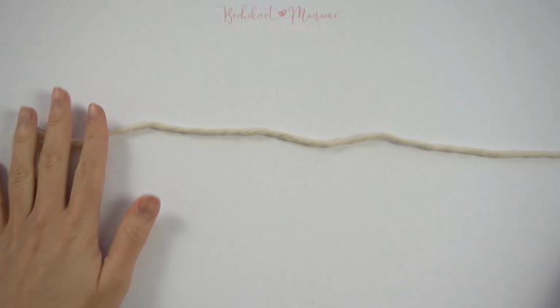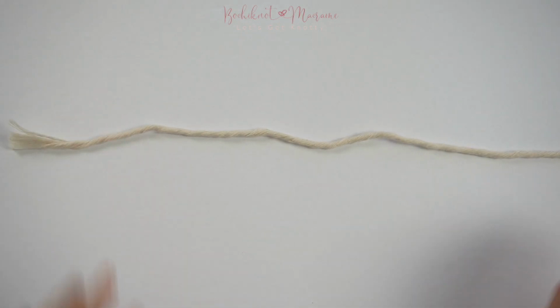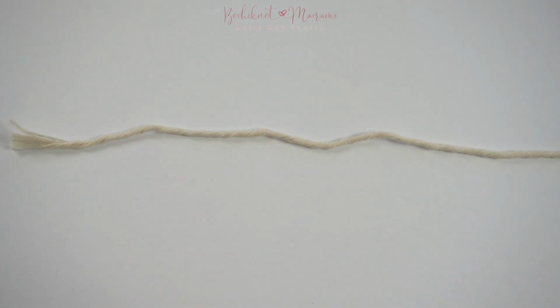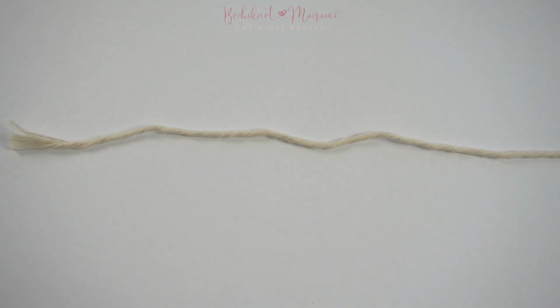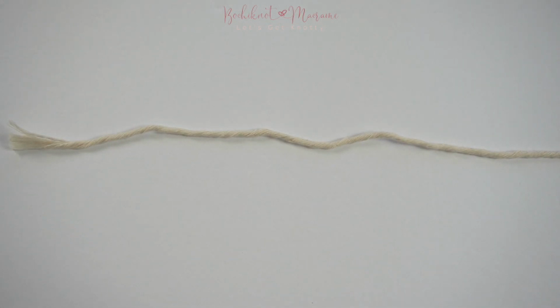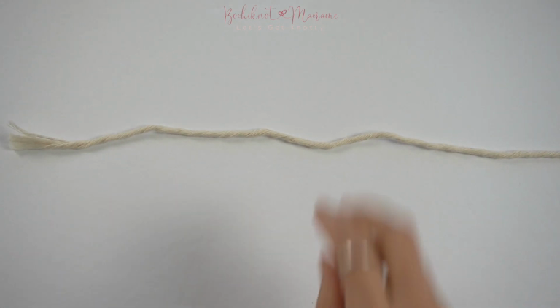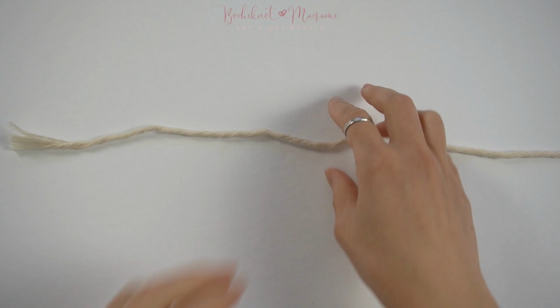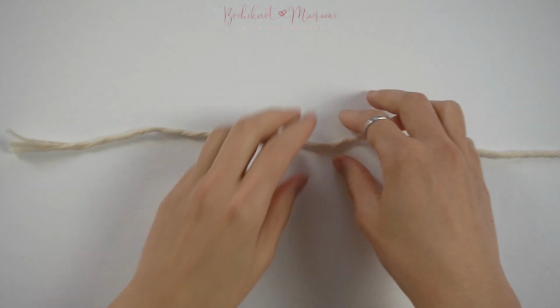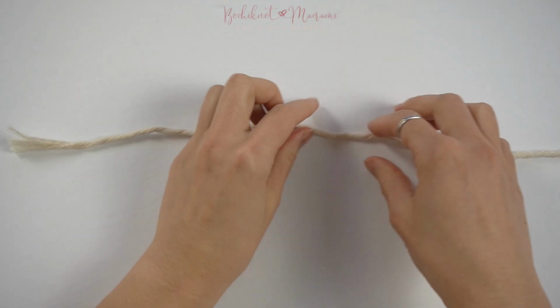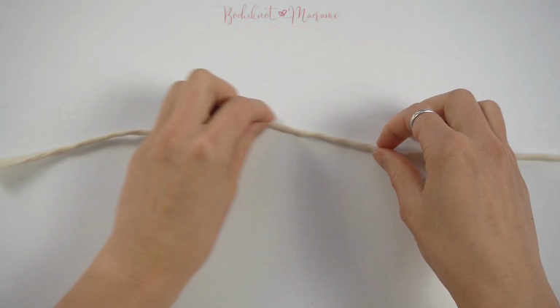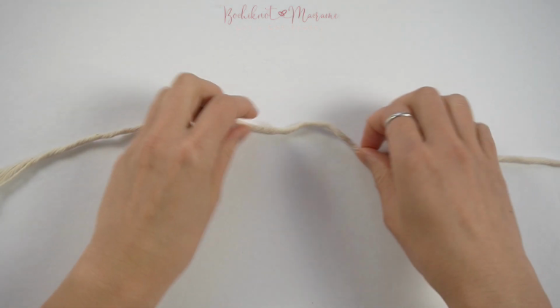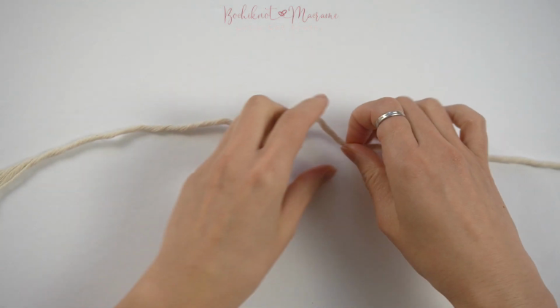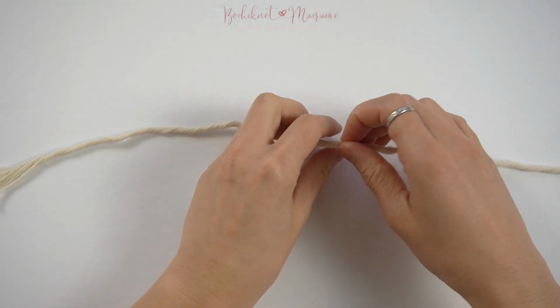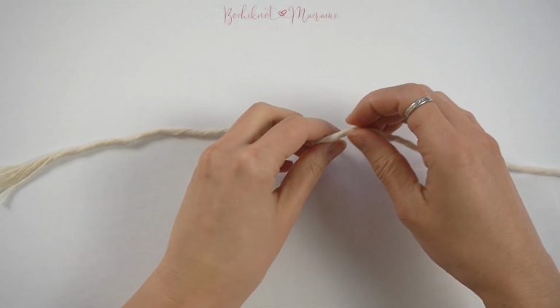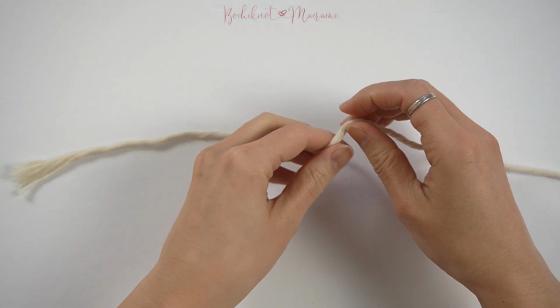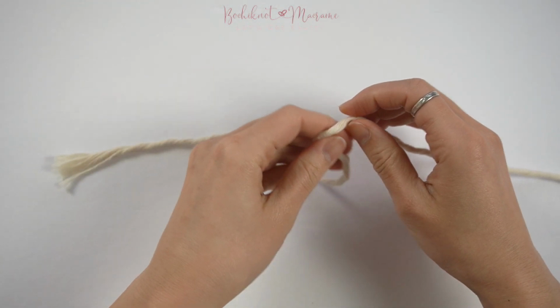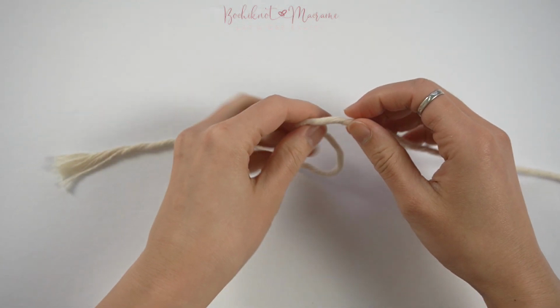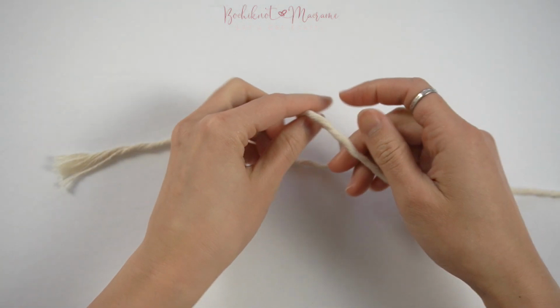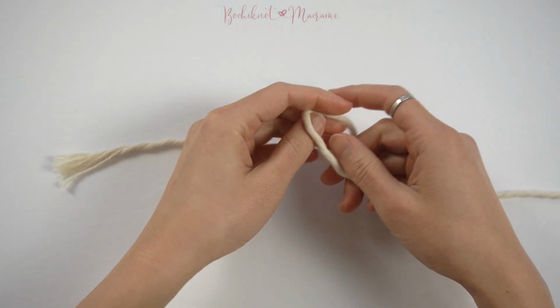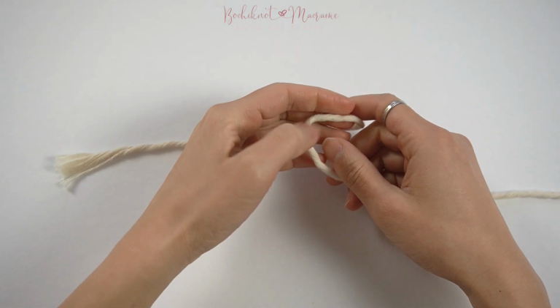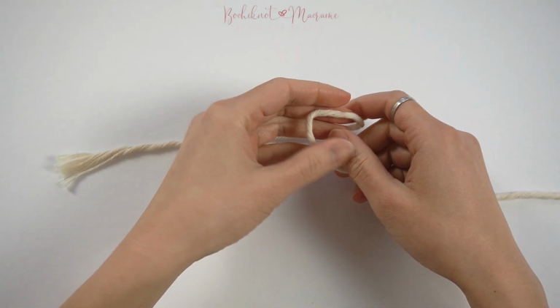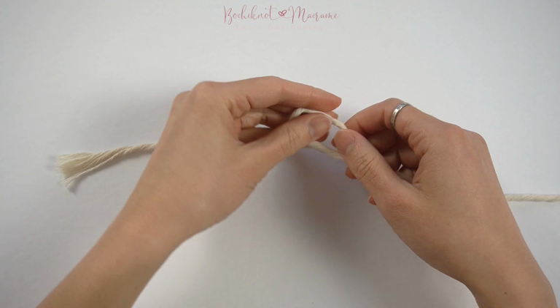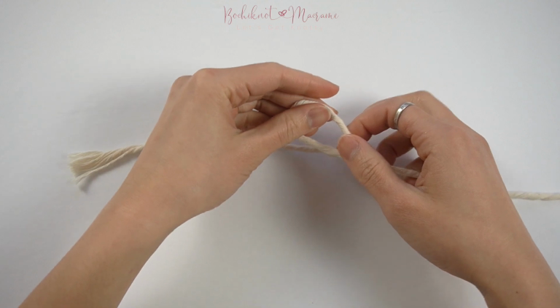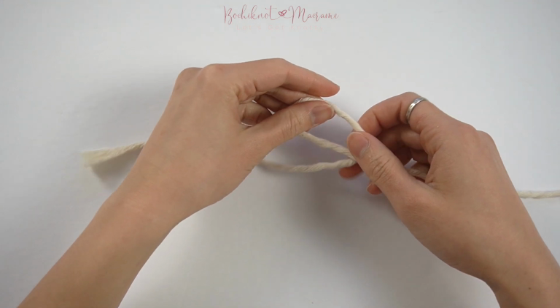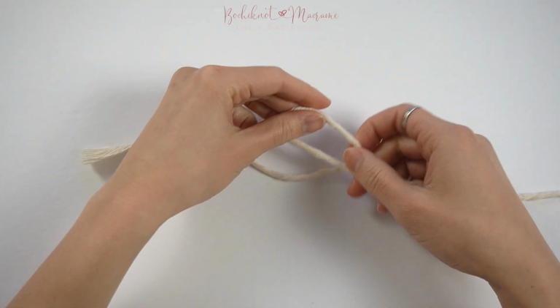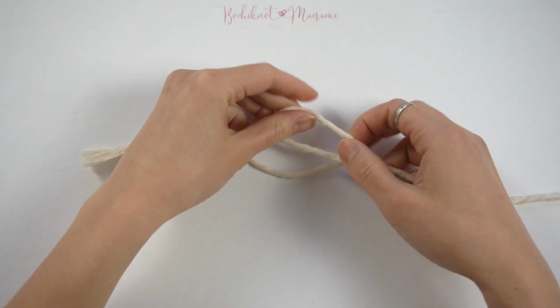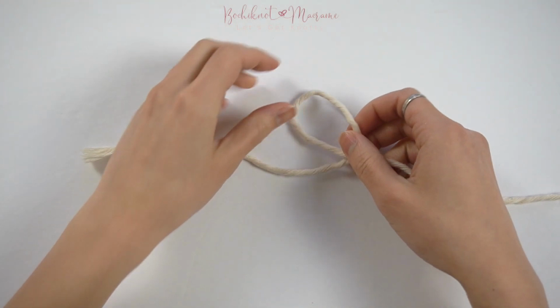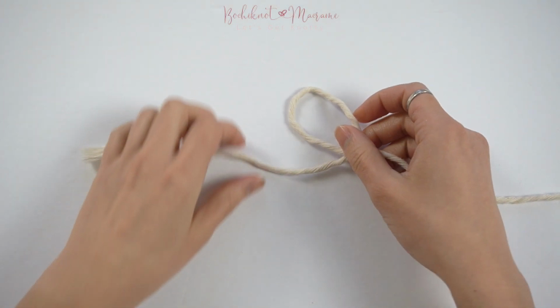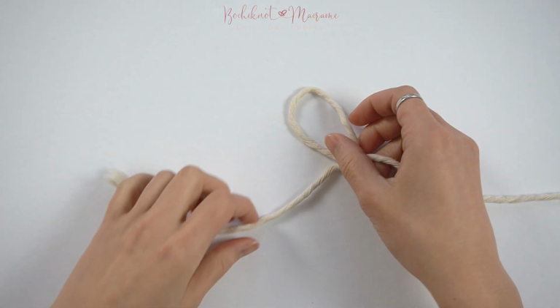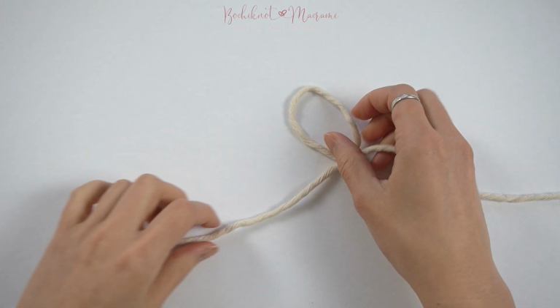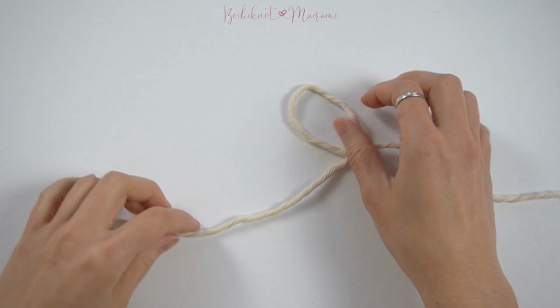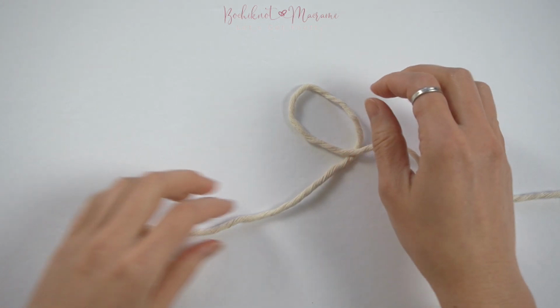To begin, we will take one cord end and make a loop, twisting the right end over the left.